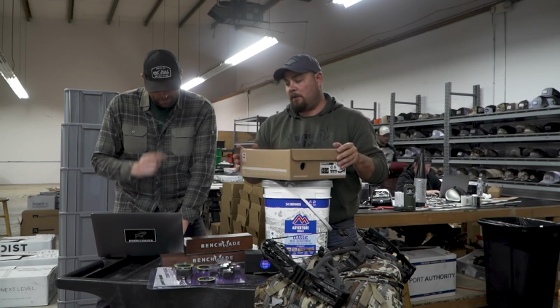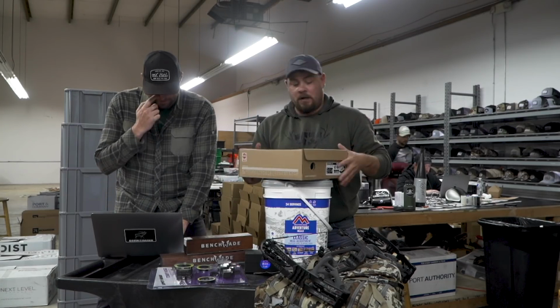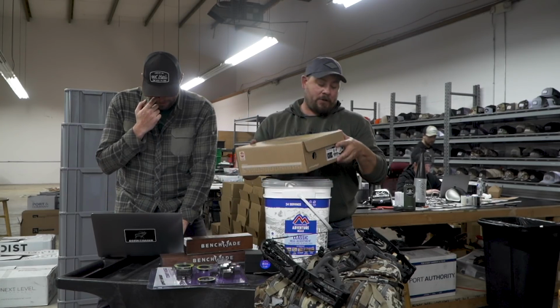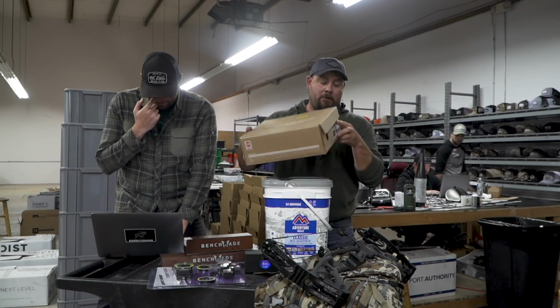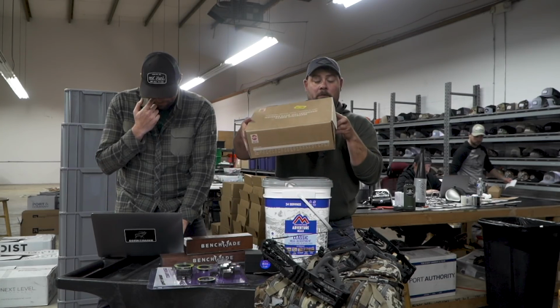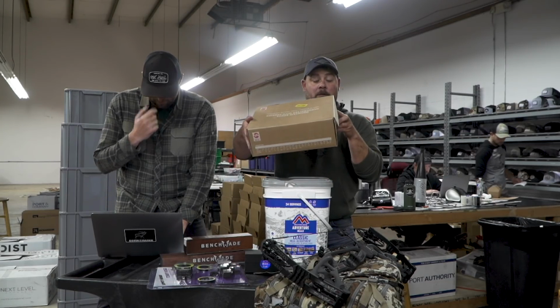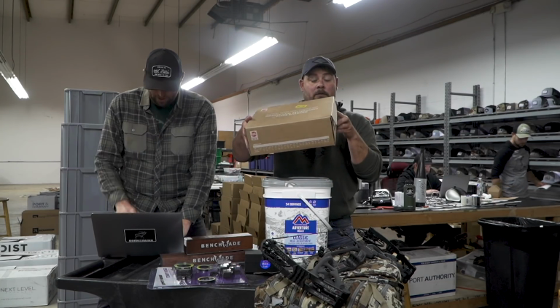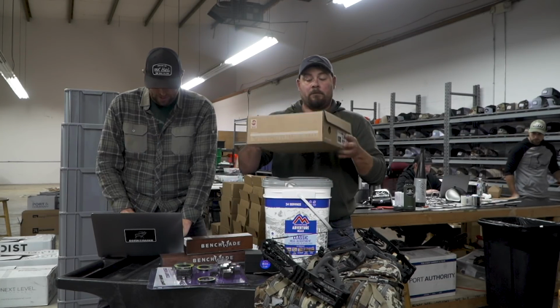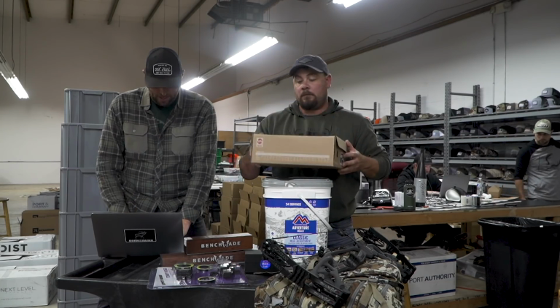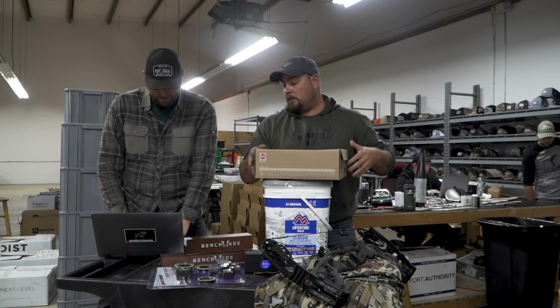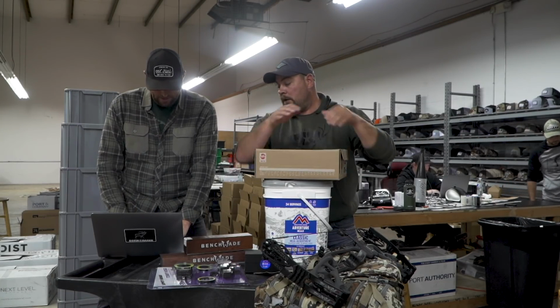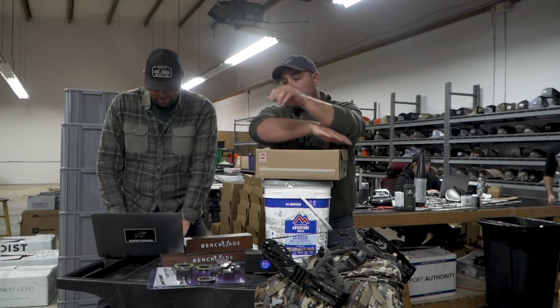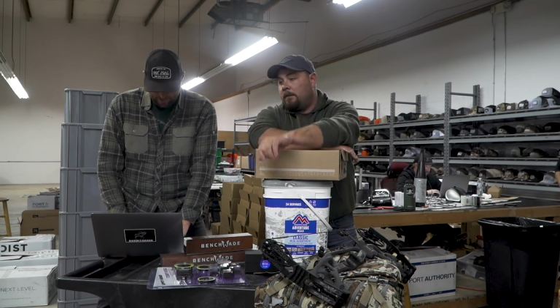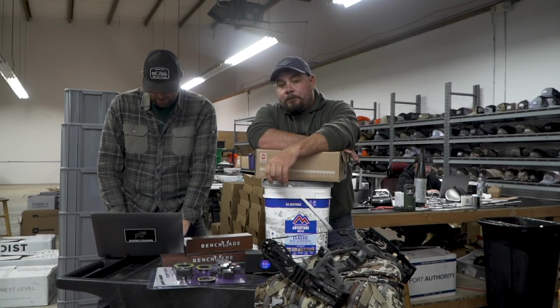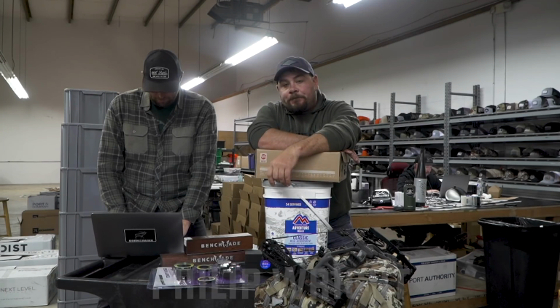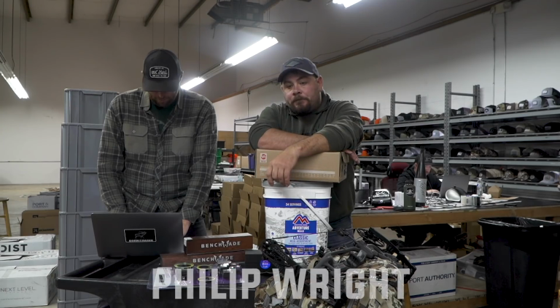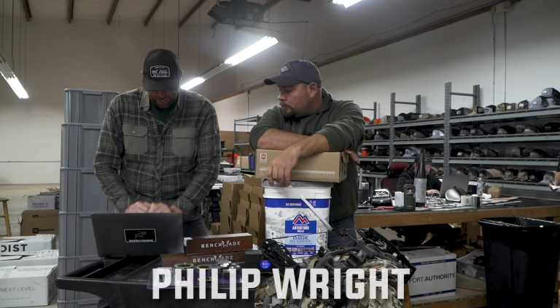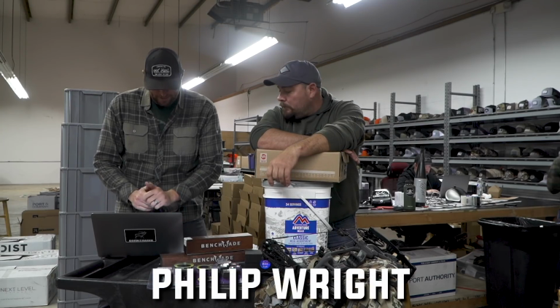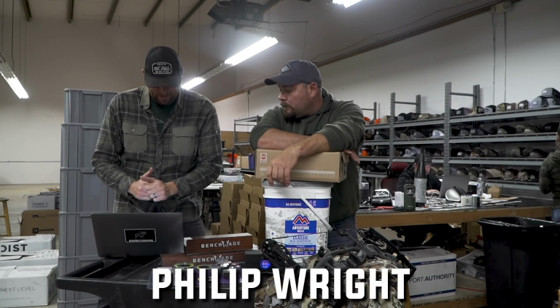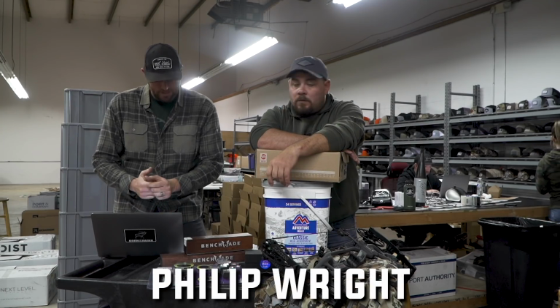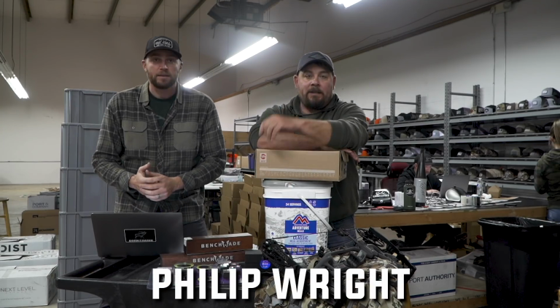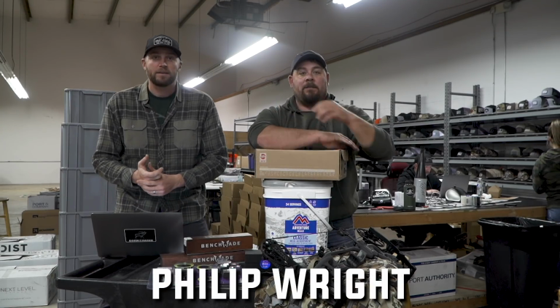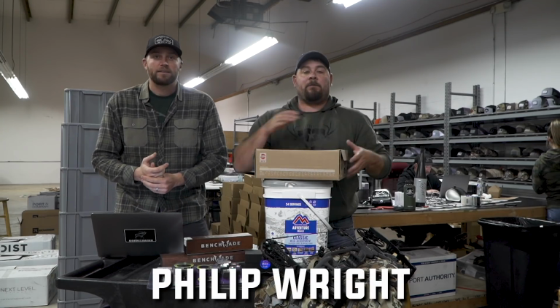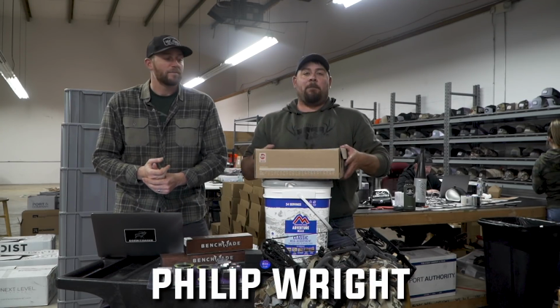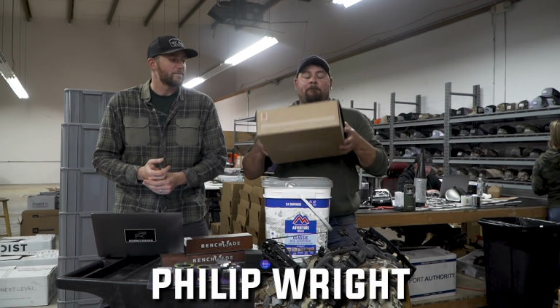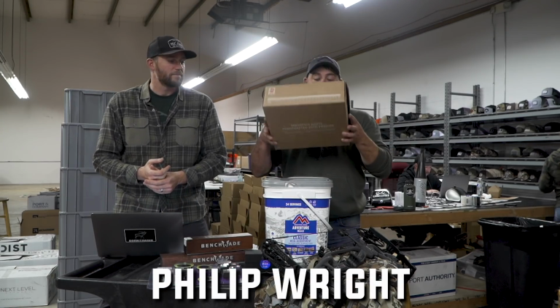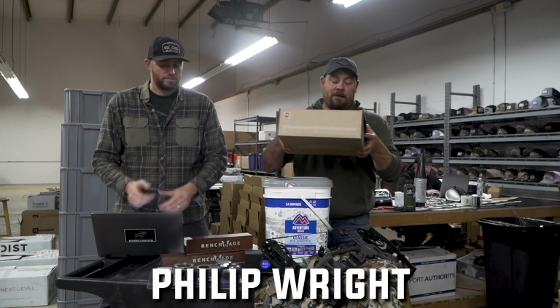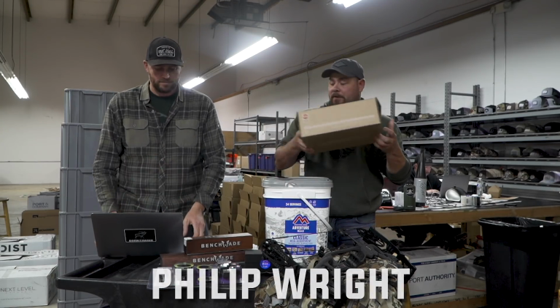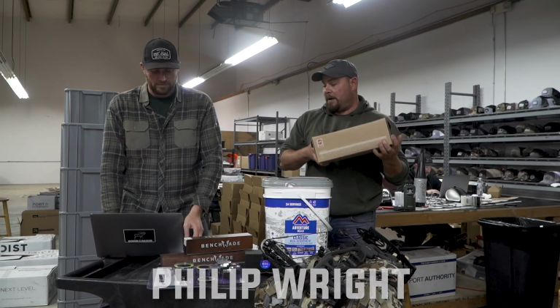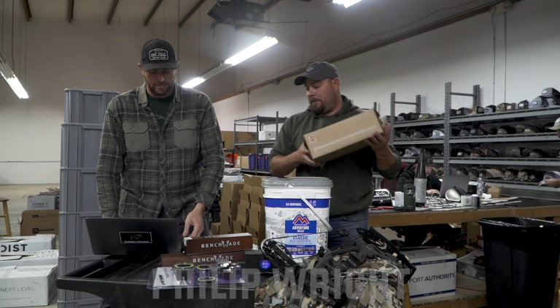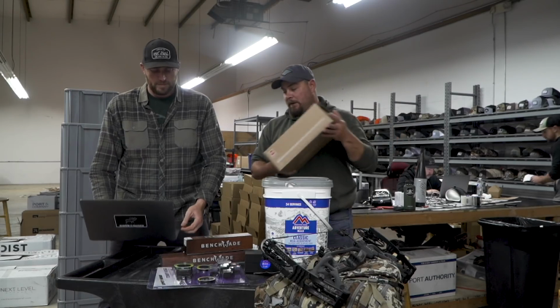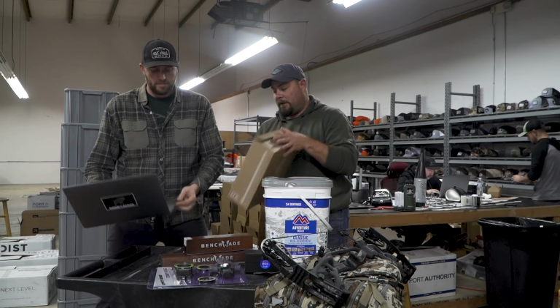Hanwag goes to Phillip Wright from Arkansas. Phillip, congratulations — brand new pair of Hanwags.